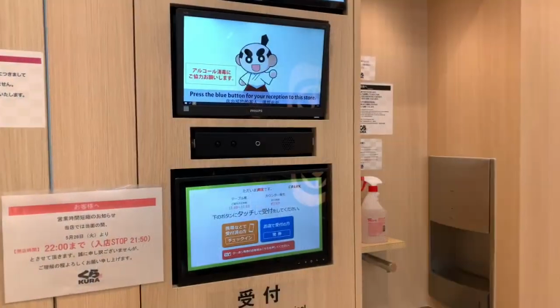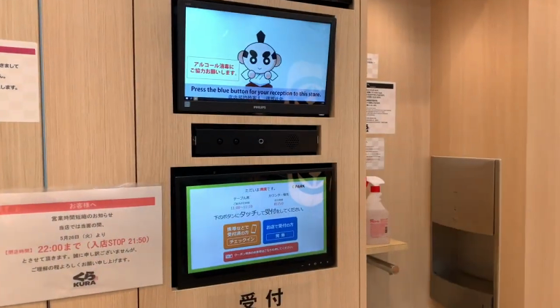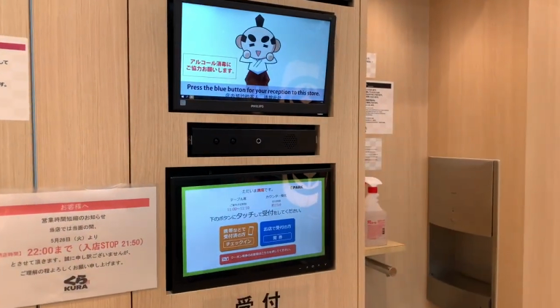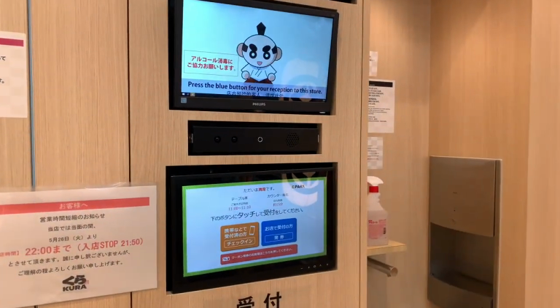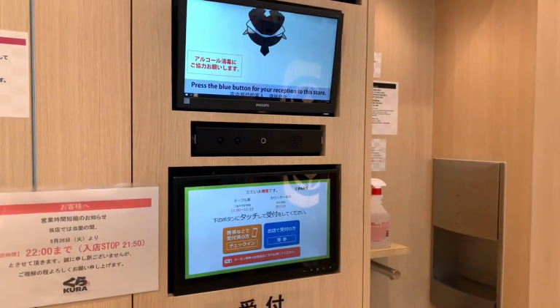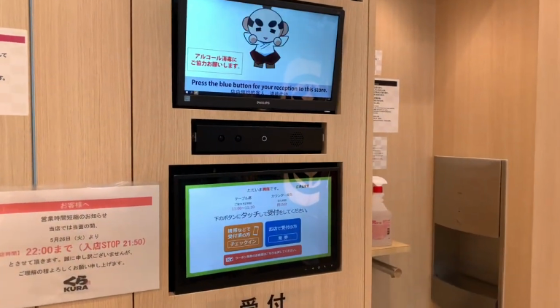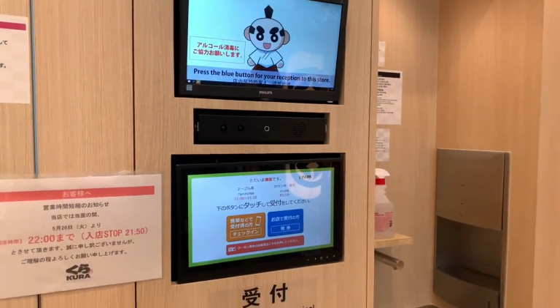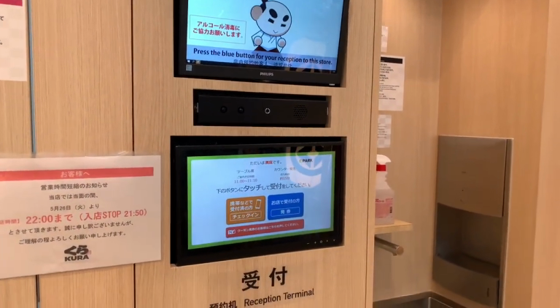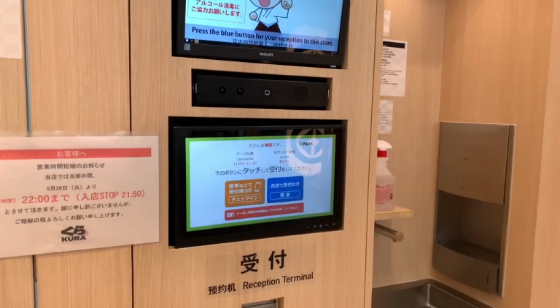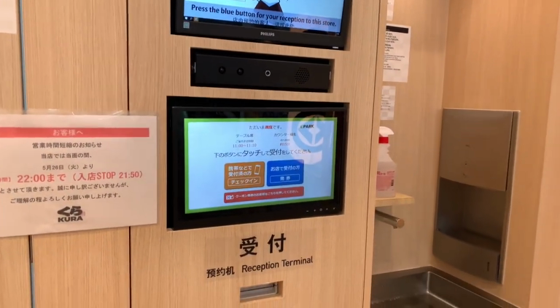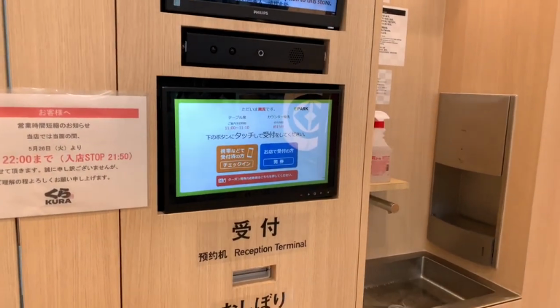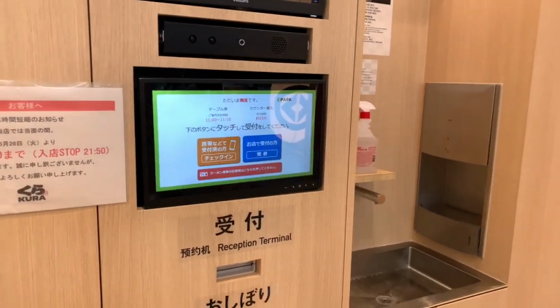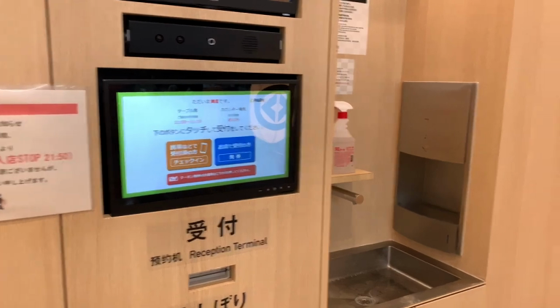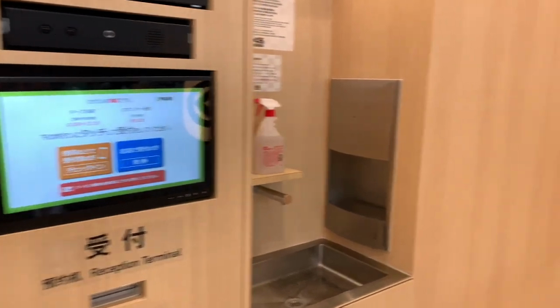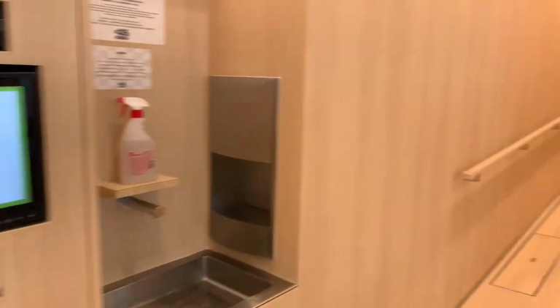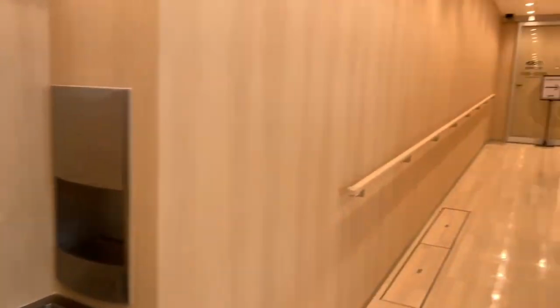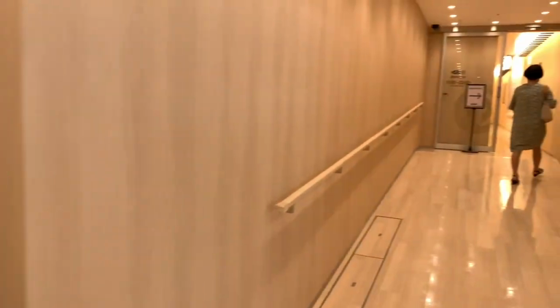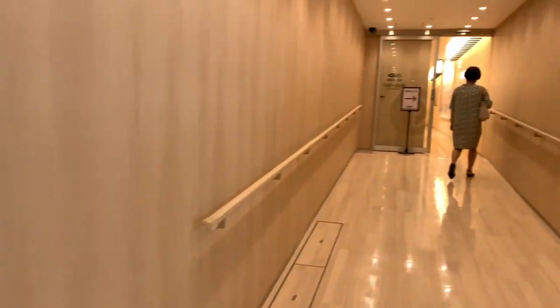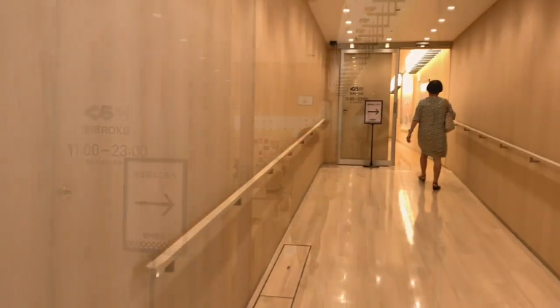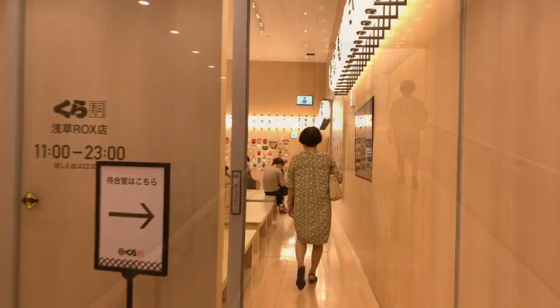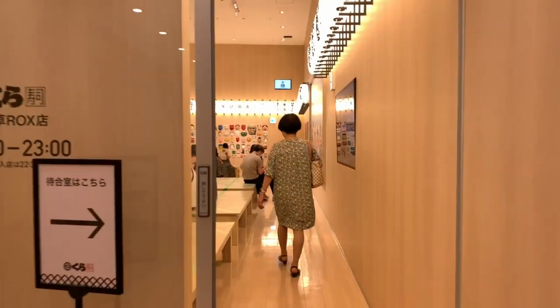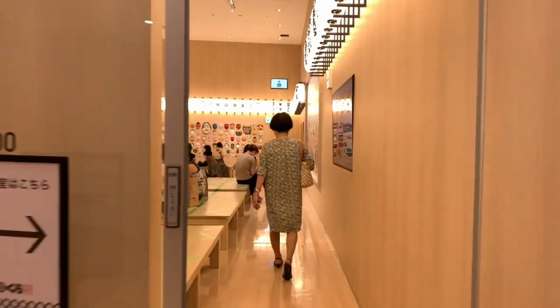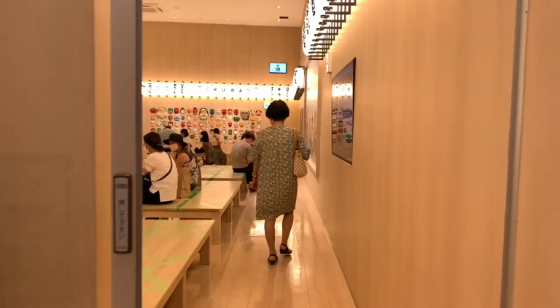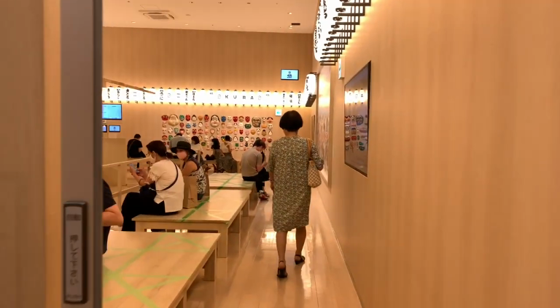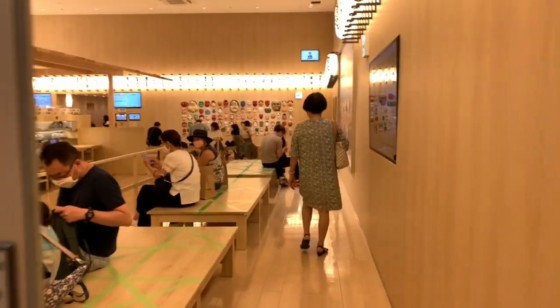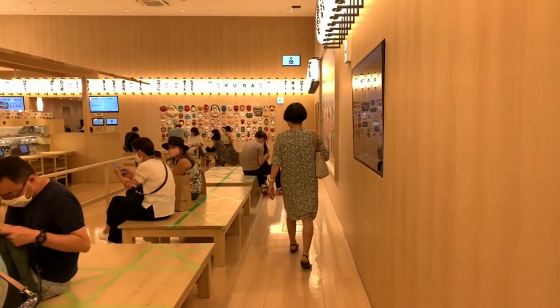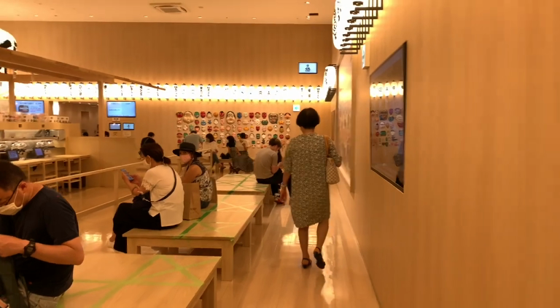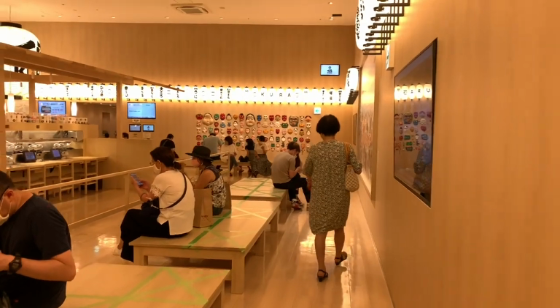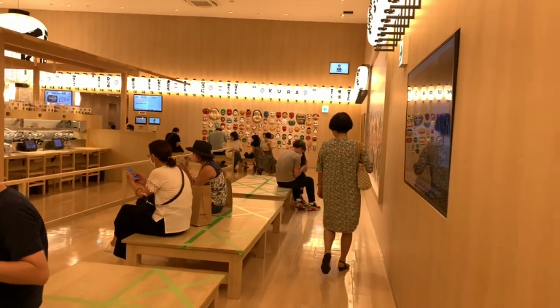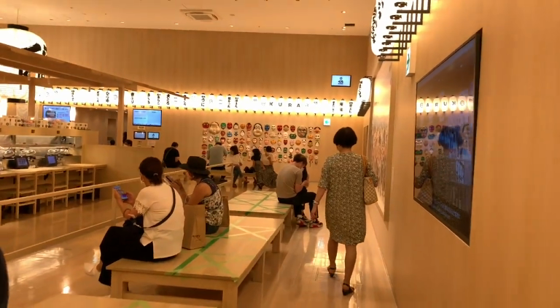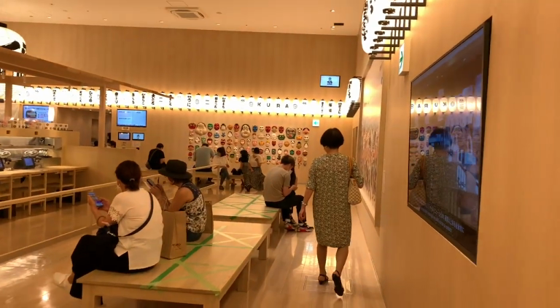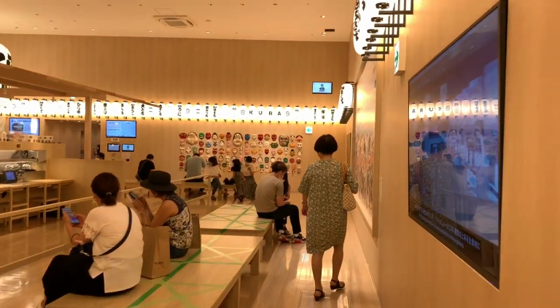You will see panels for reception, so once you enter you touch and get a number. This is the entrance and you wait until your number is called around here.